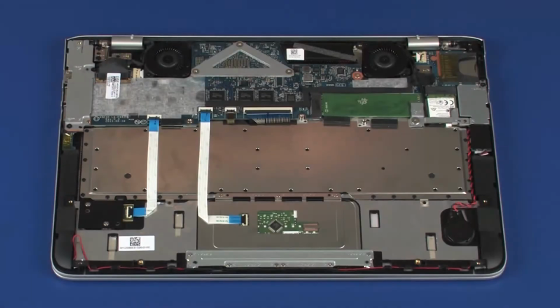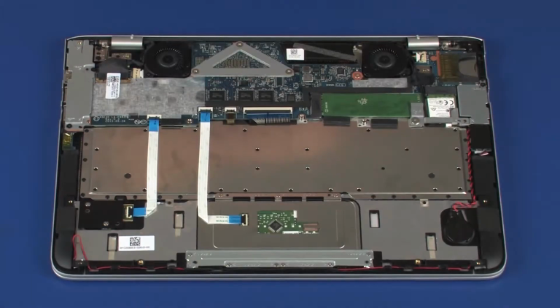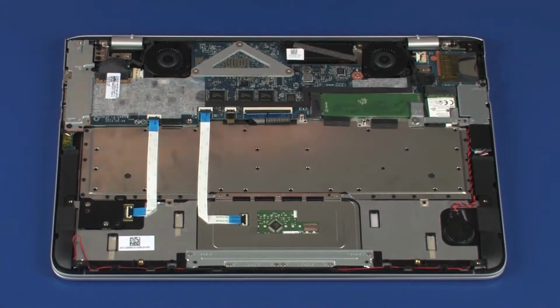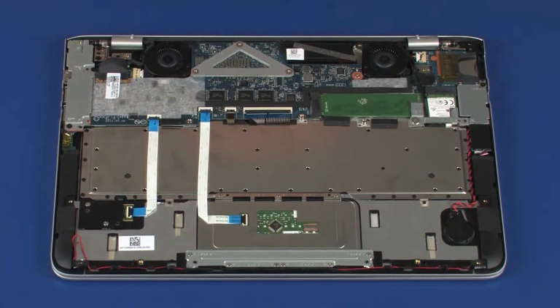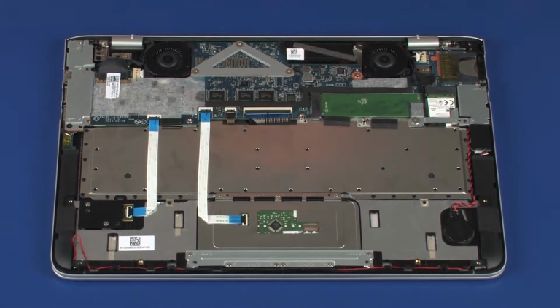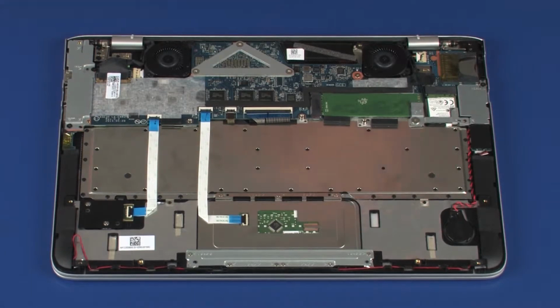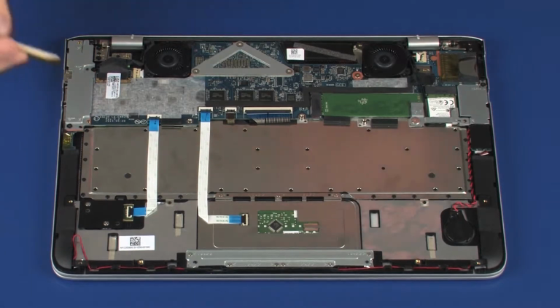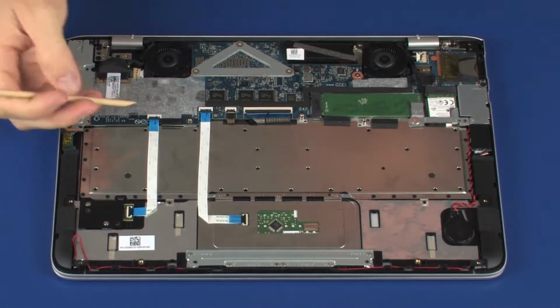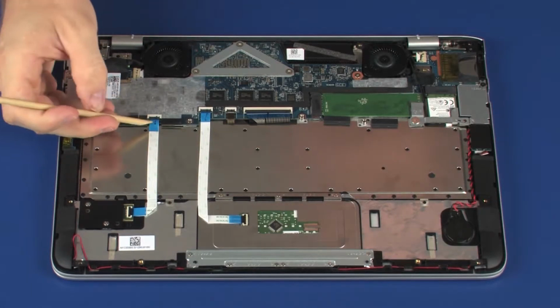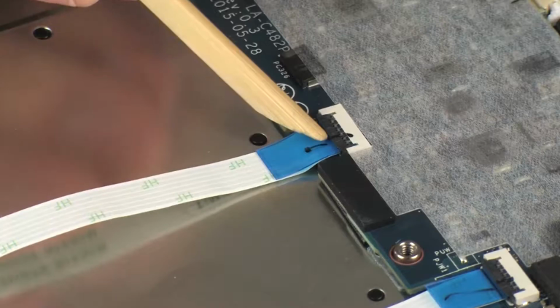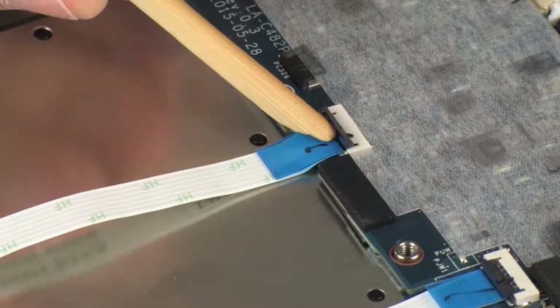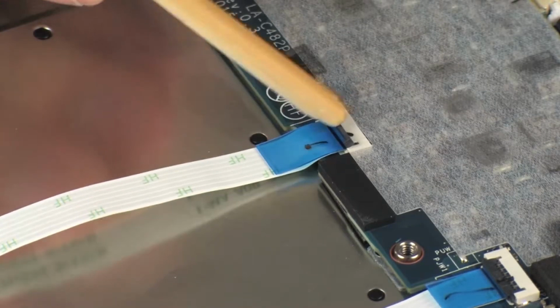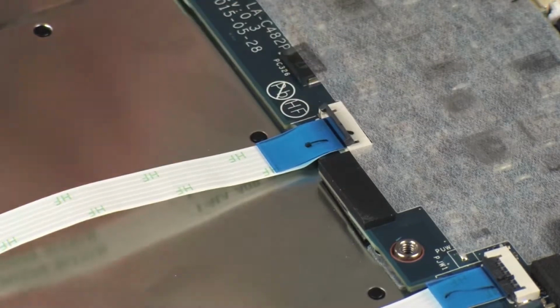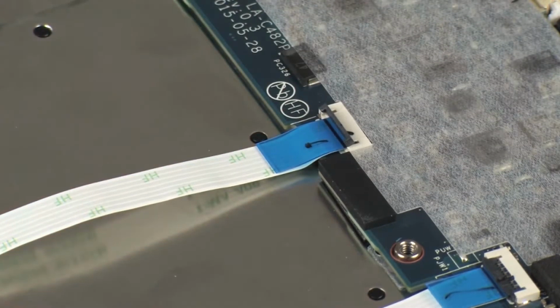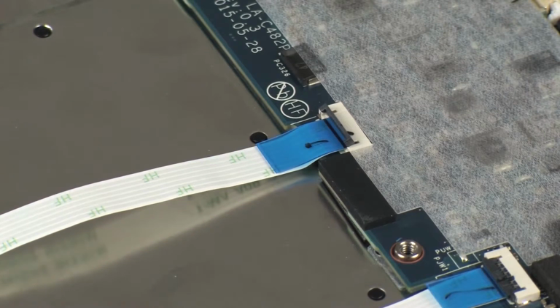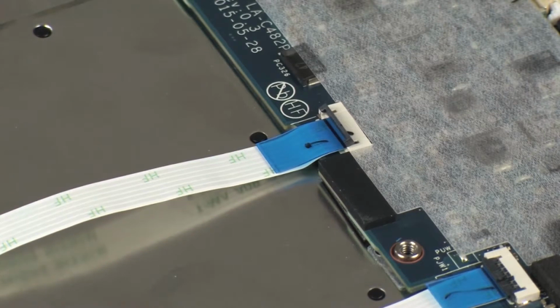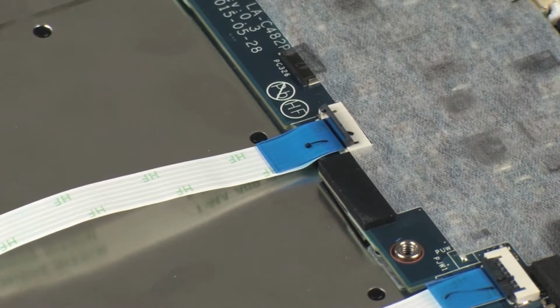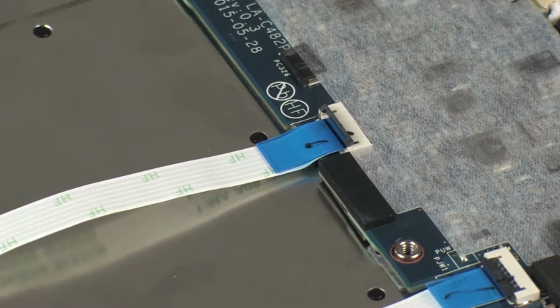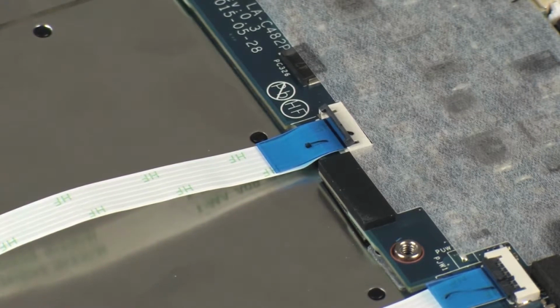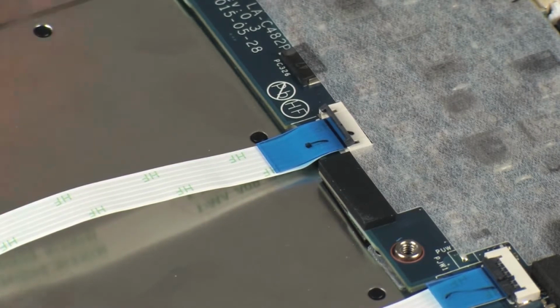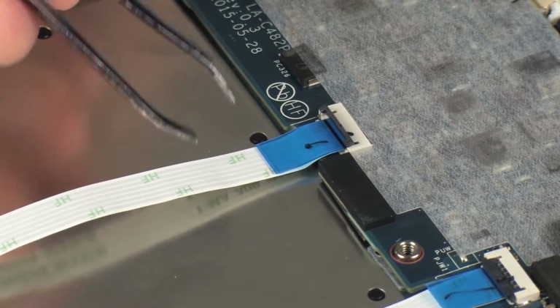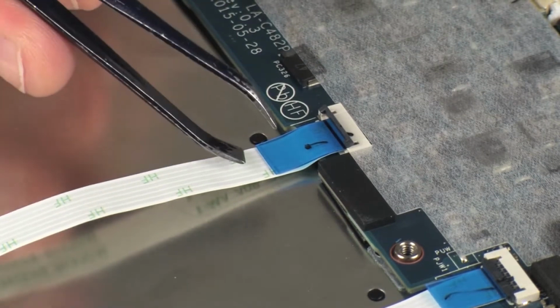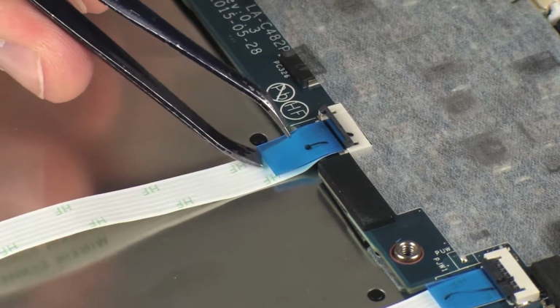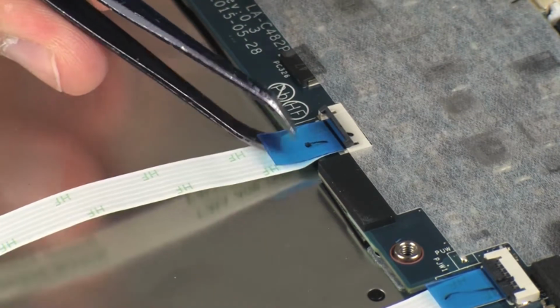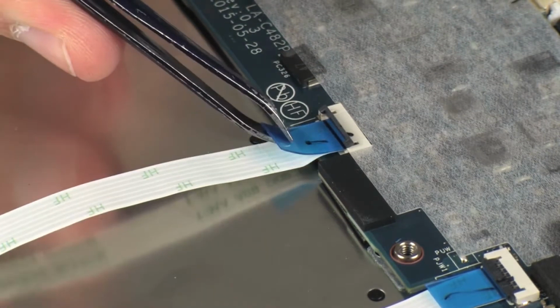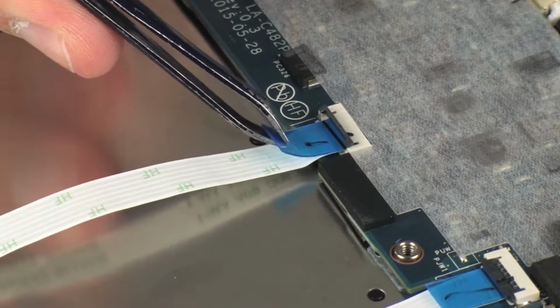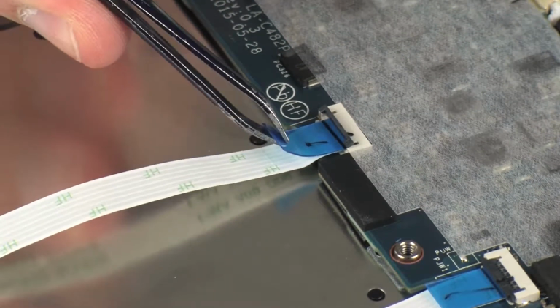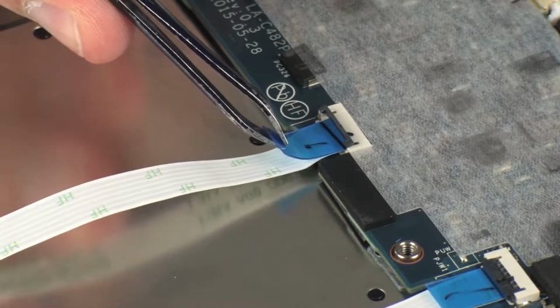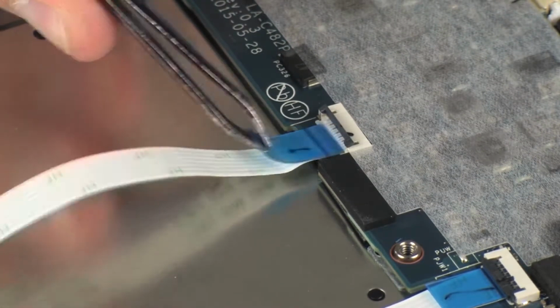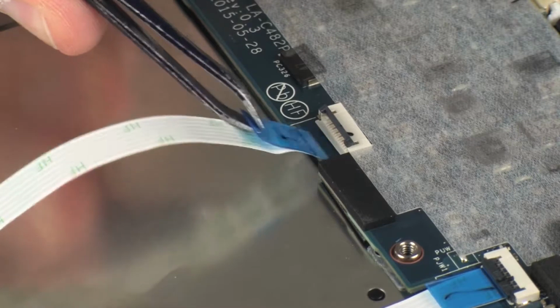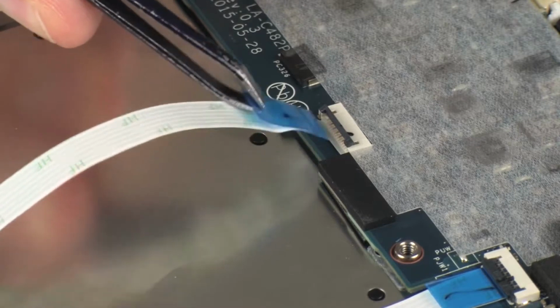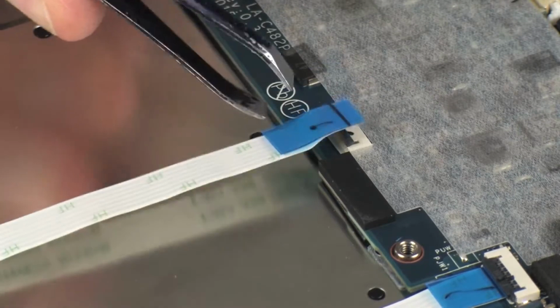Removal: Using minimal force, lift the locking bar up on the fingerprint reader board ZIF connector and disconnect the fingerprint reader board ribbon cable from the system board.